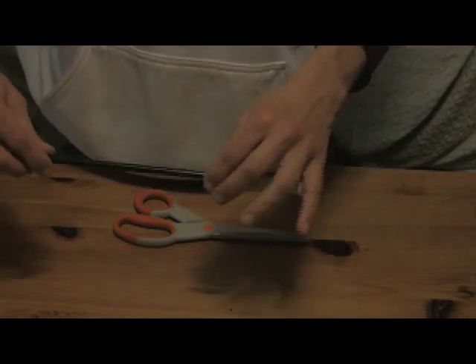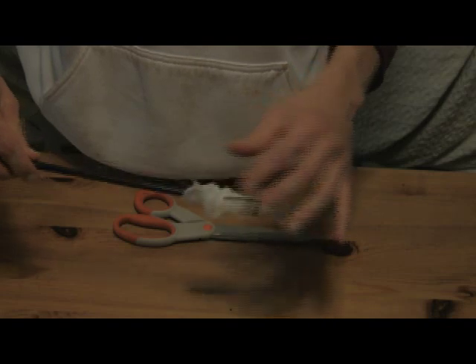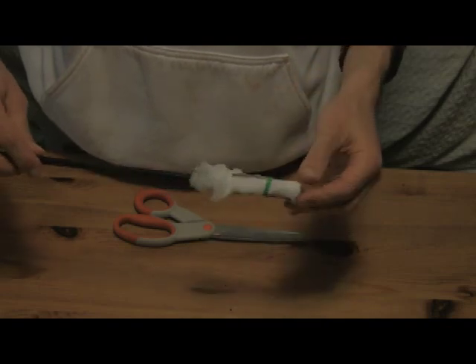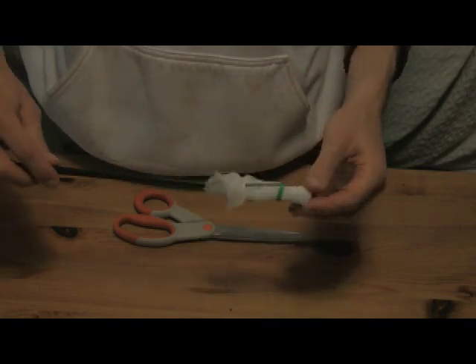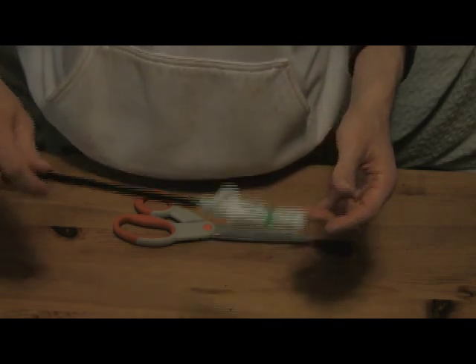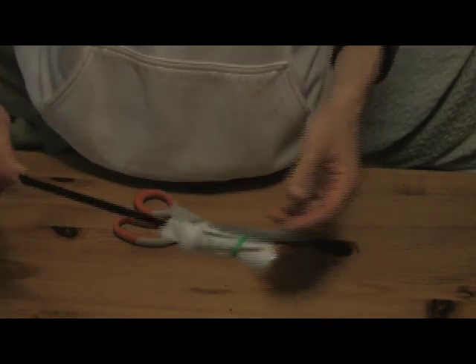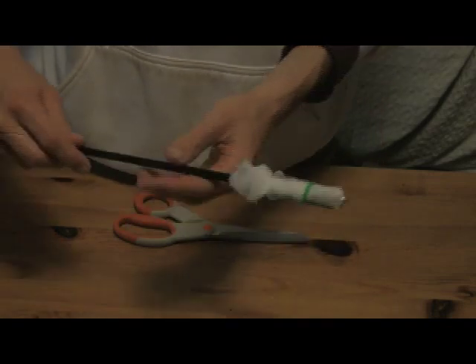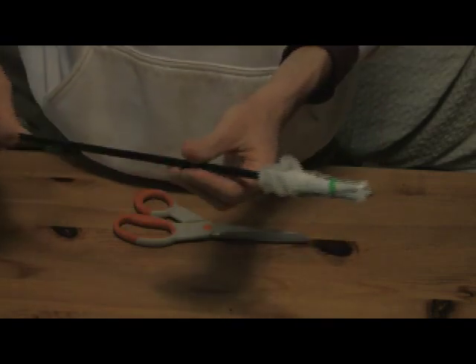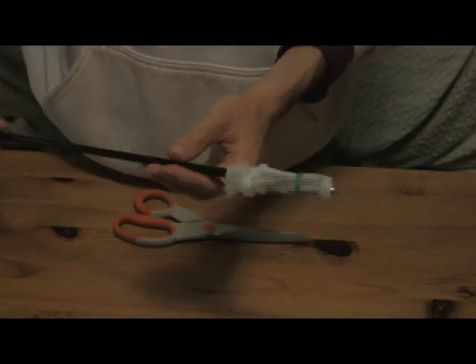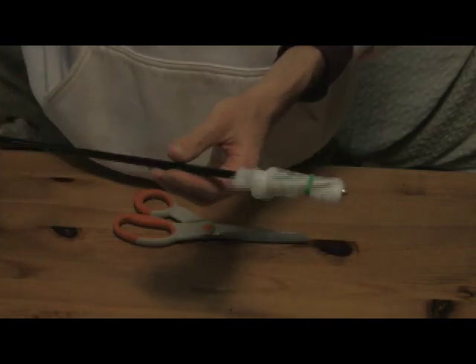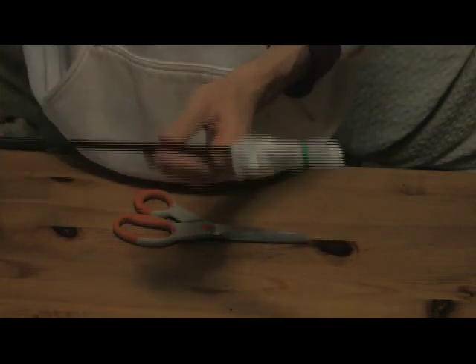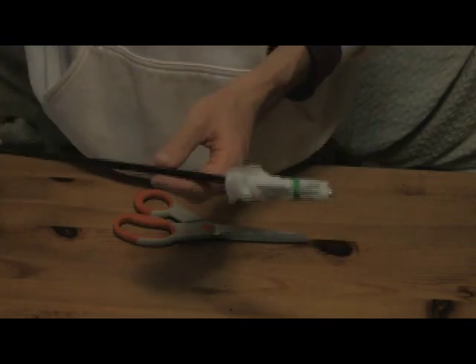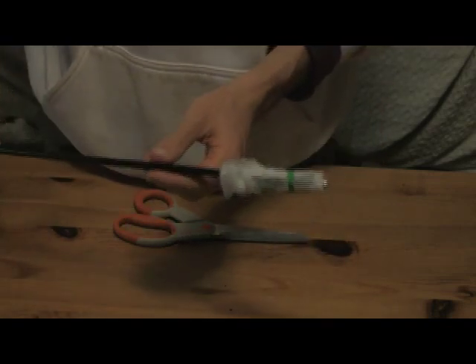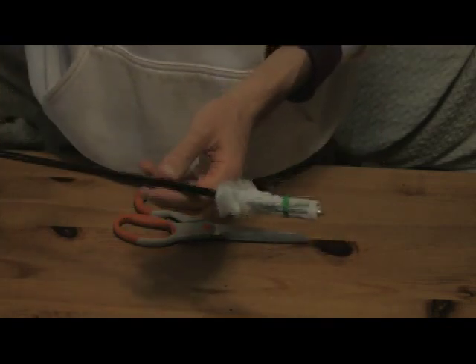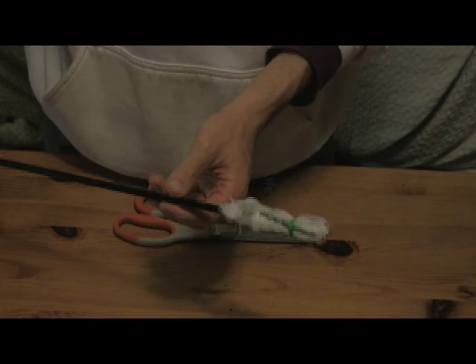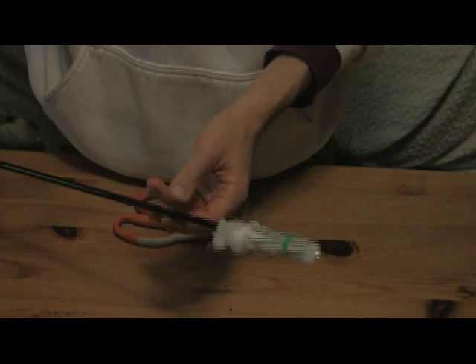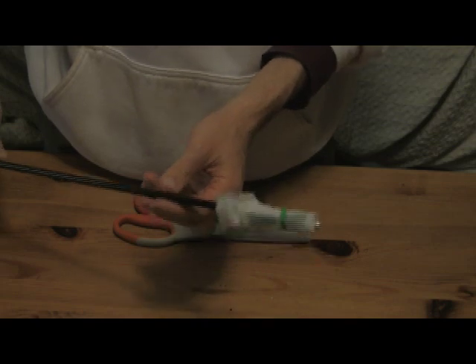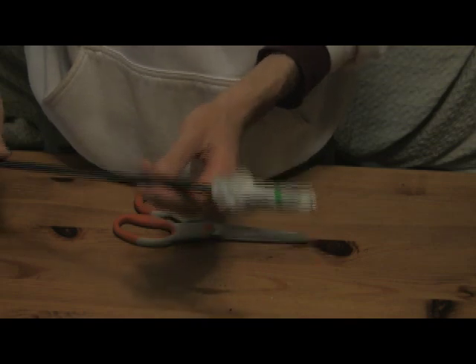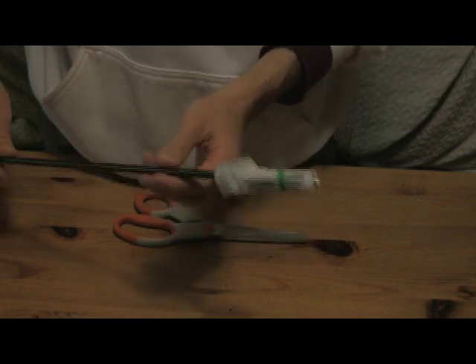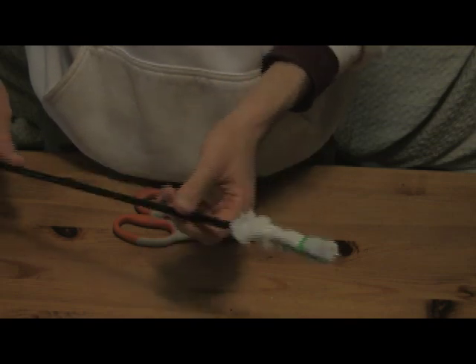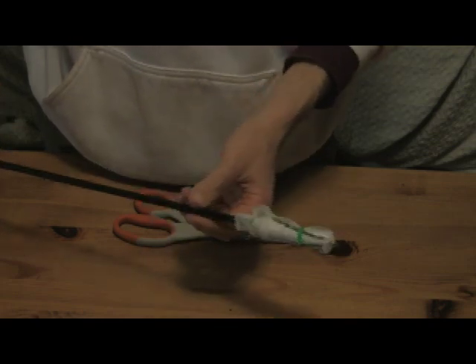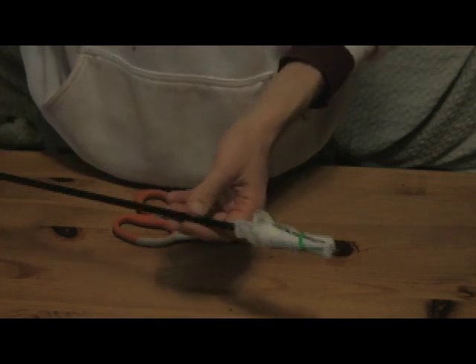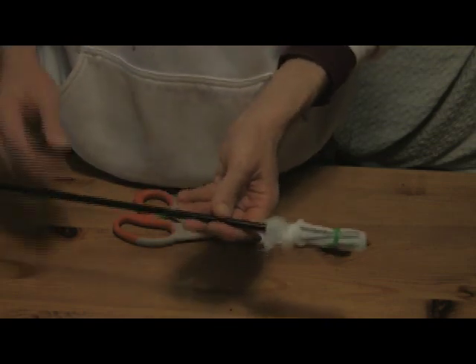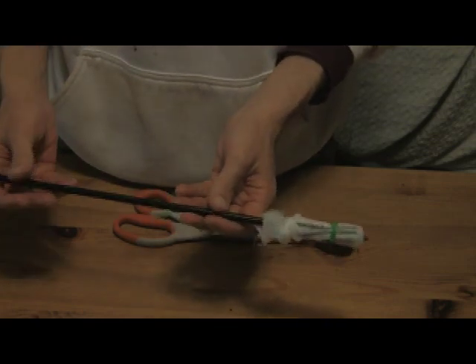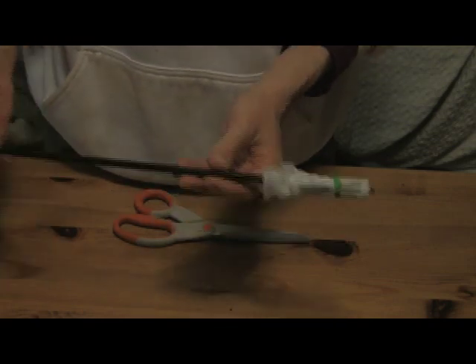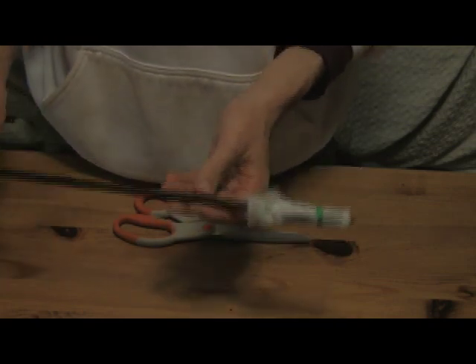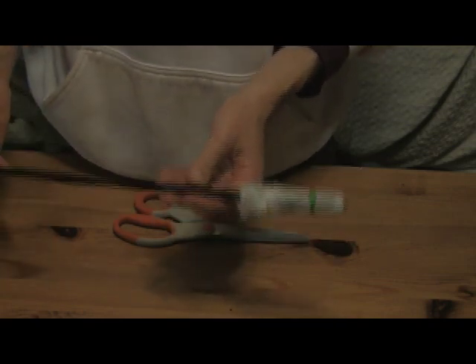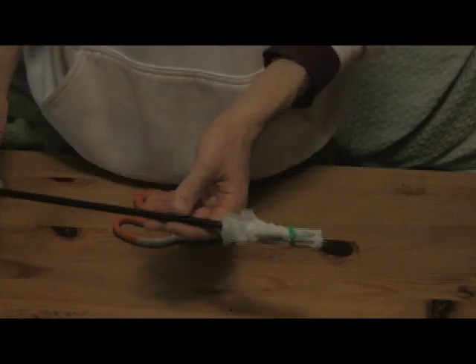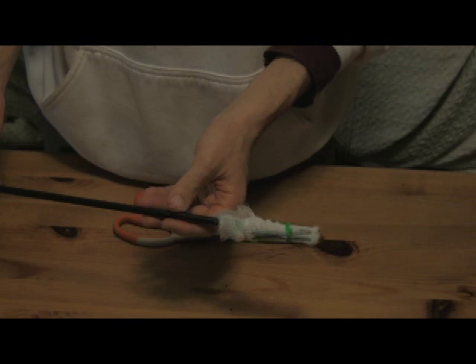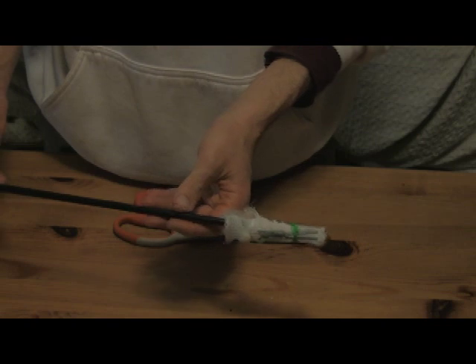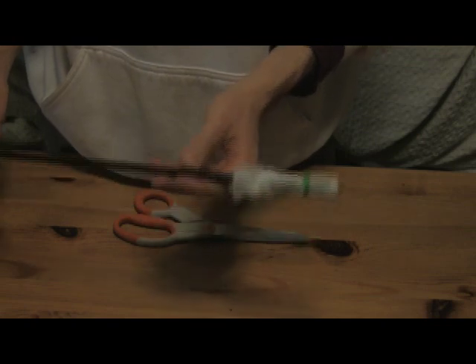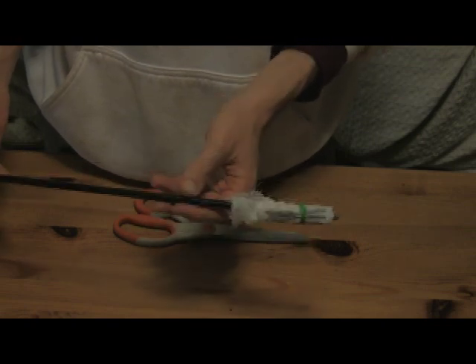Any questions from the peanut gallery? Here you go — one flaming arrow. Please don't bring this on an airplane; they would get quite upset with you. But other than that, have fun. Don't start World War III. Bye bye.